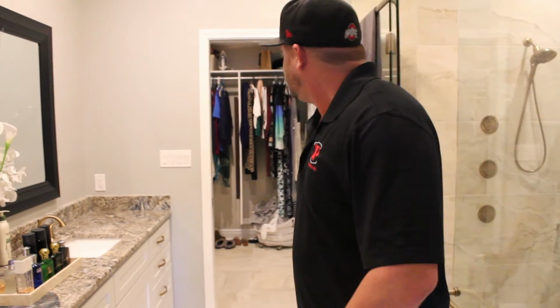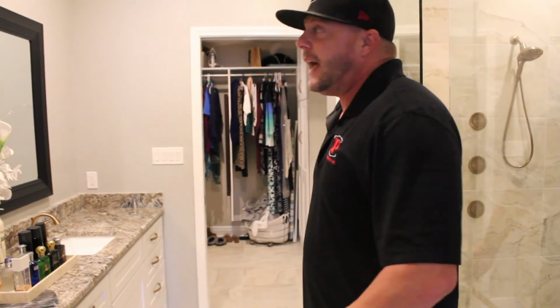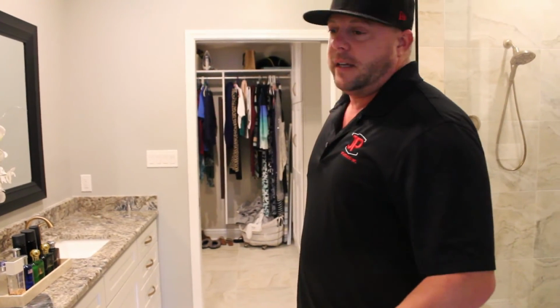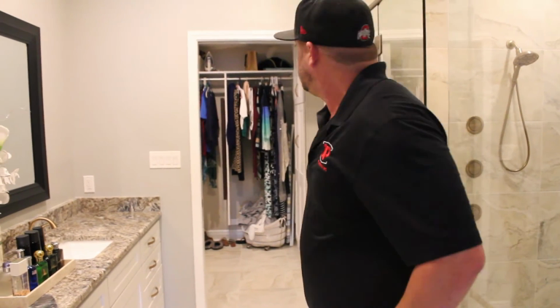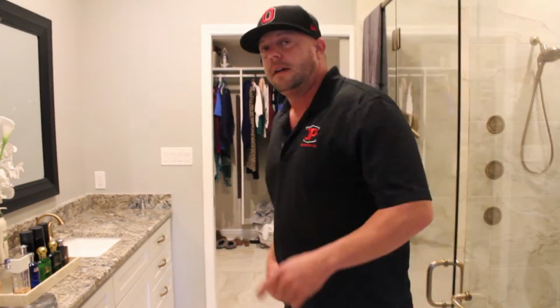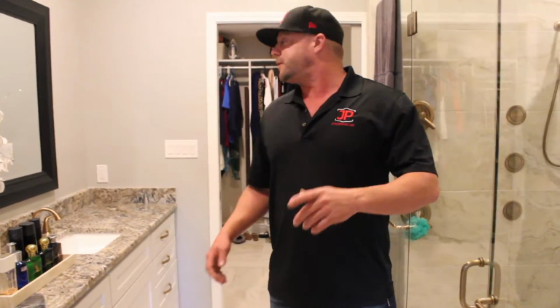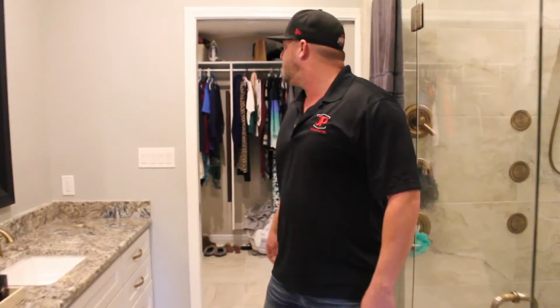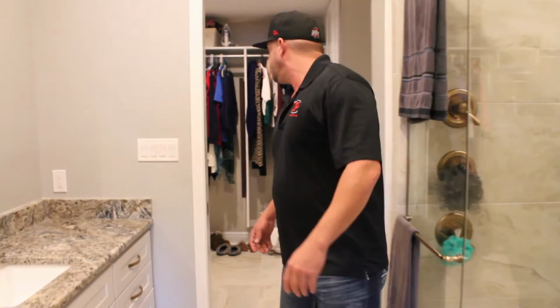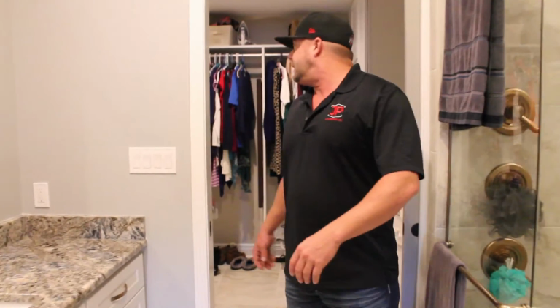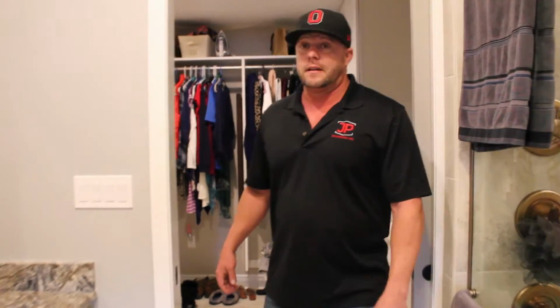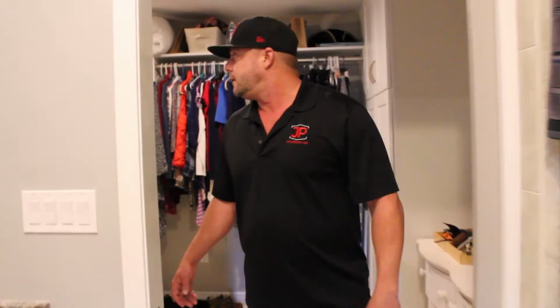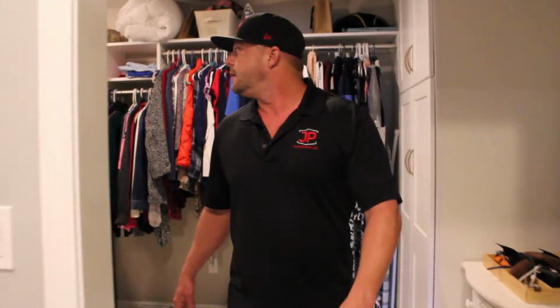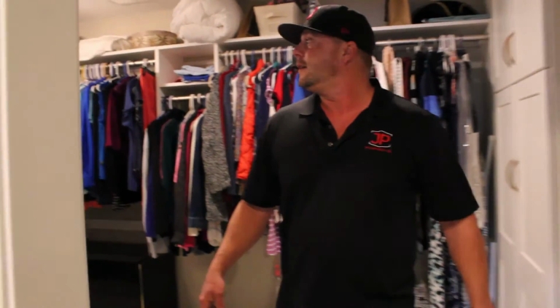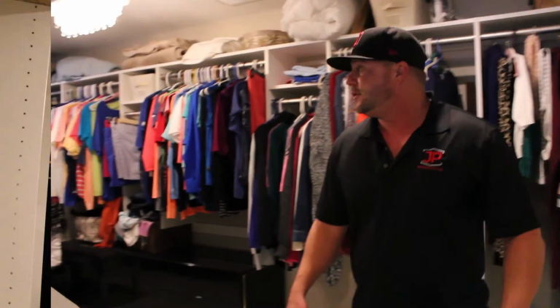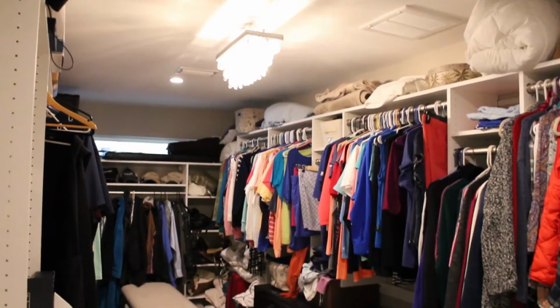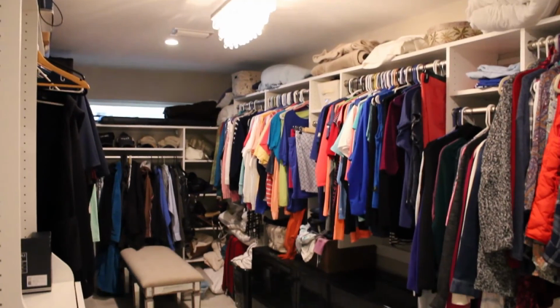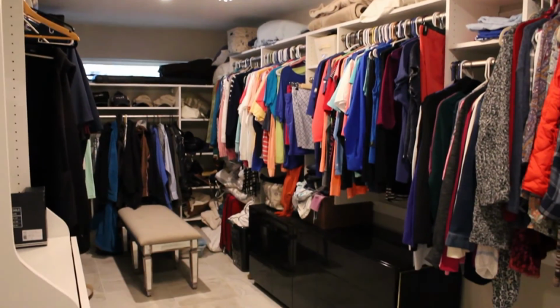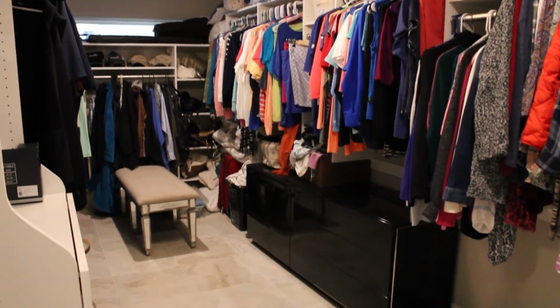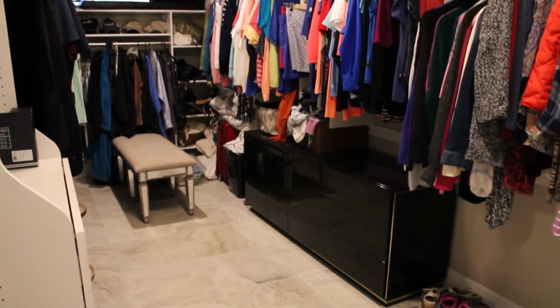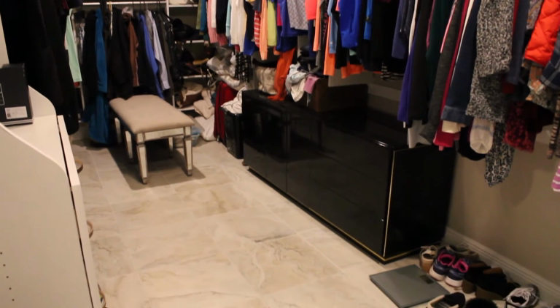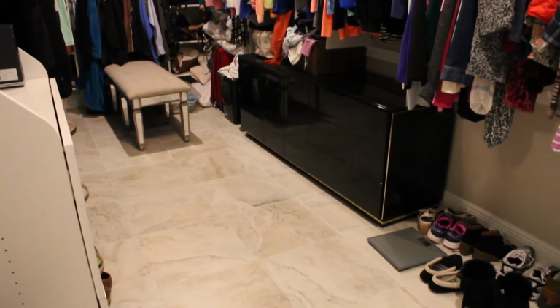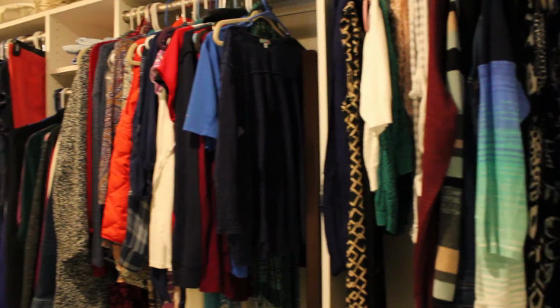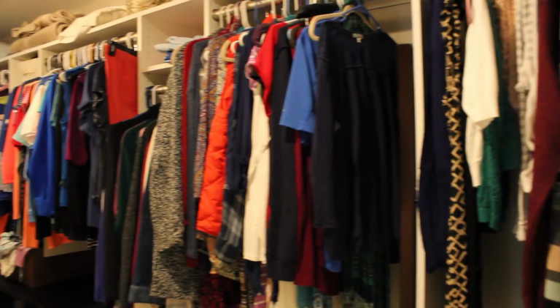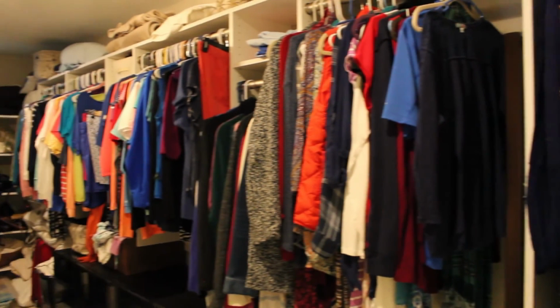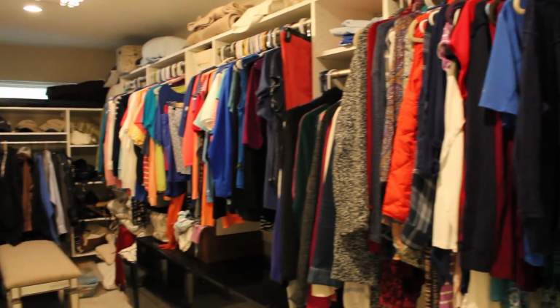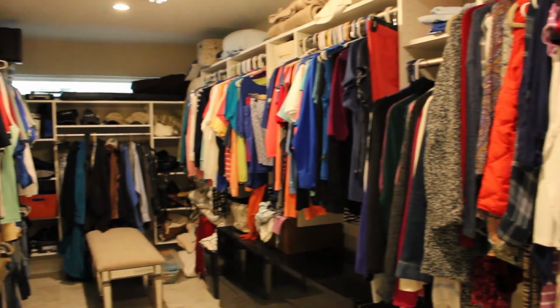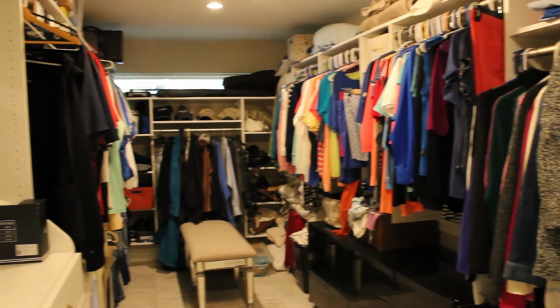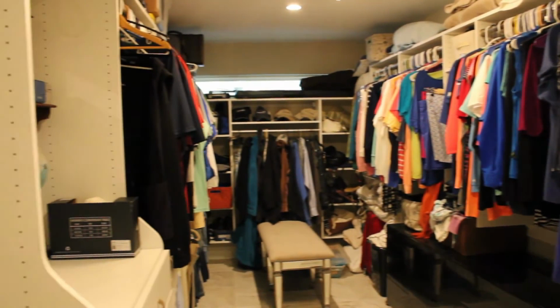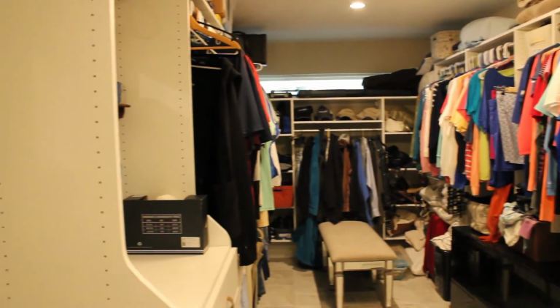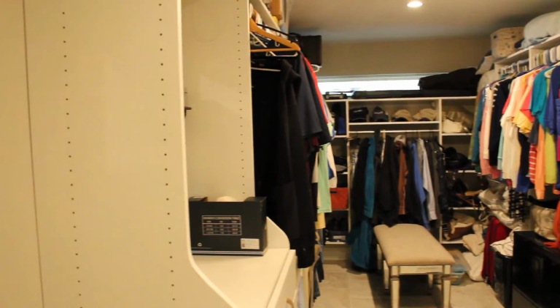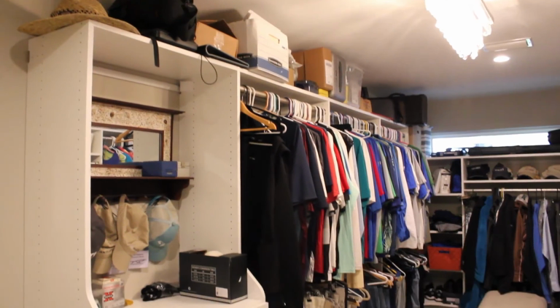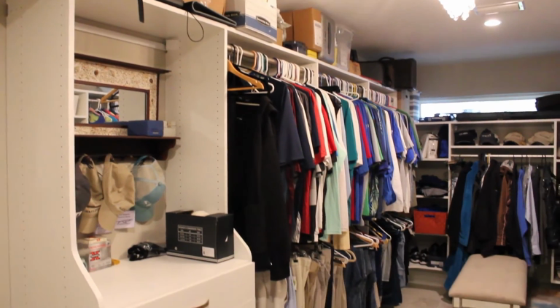And then we have the closet. As you can see, it's like 250 square feet of closet space. This is awesome — this is plenty for anybody.